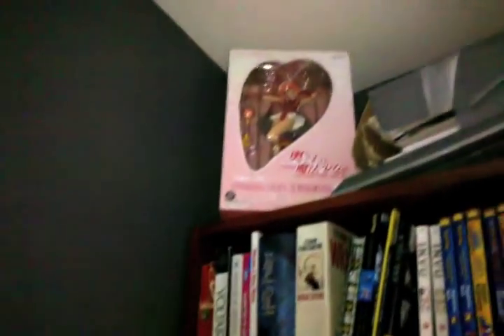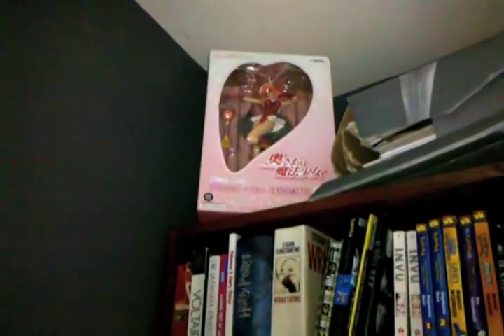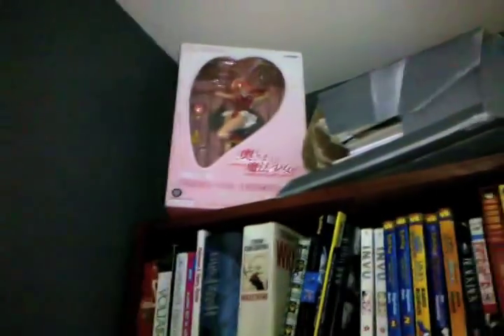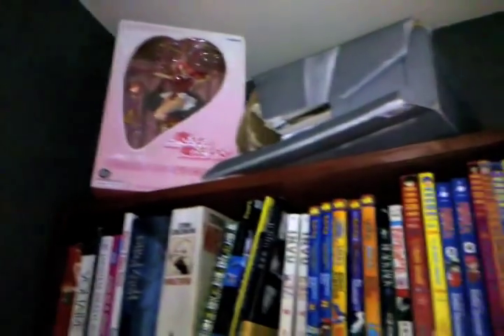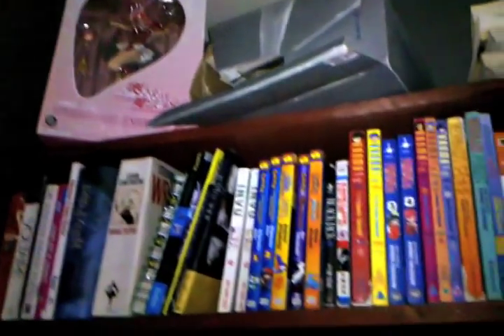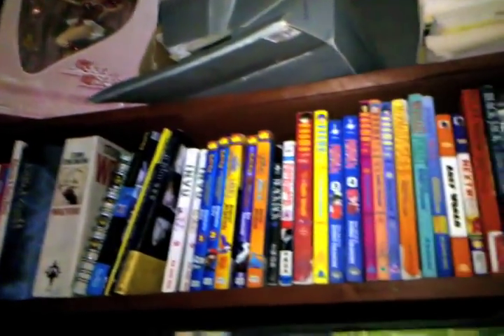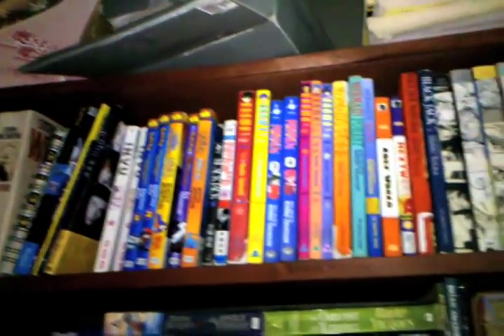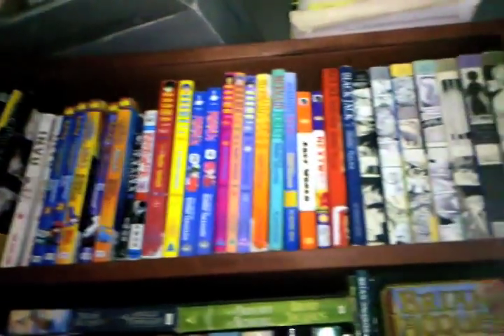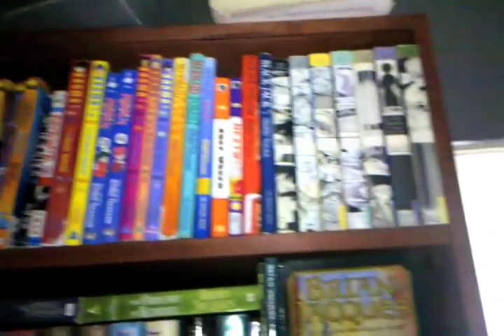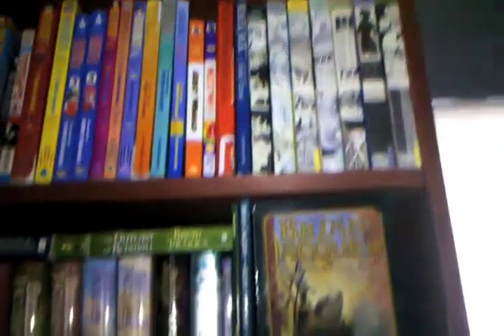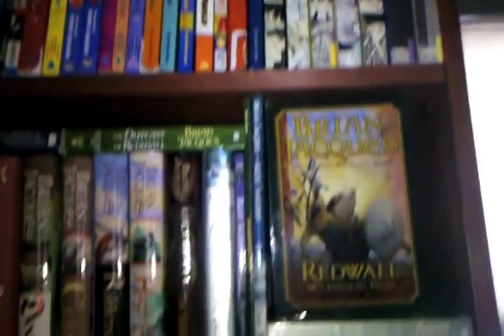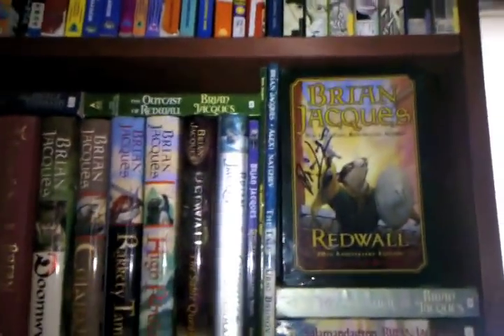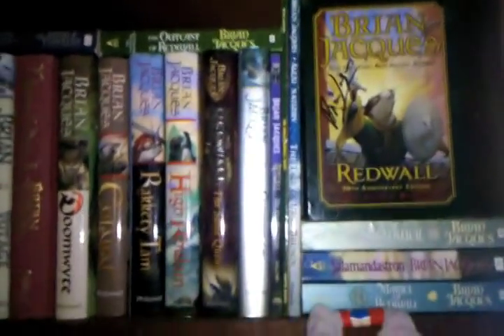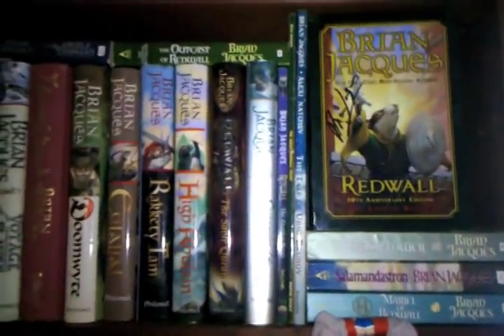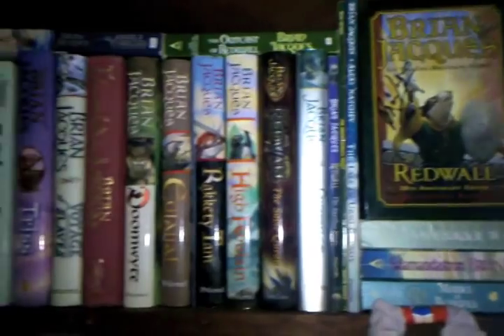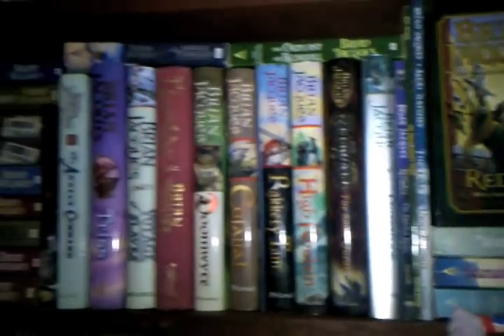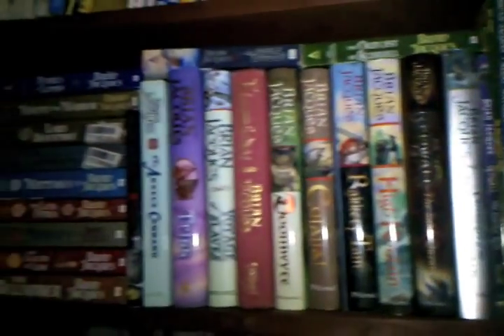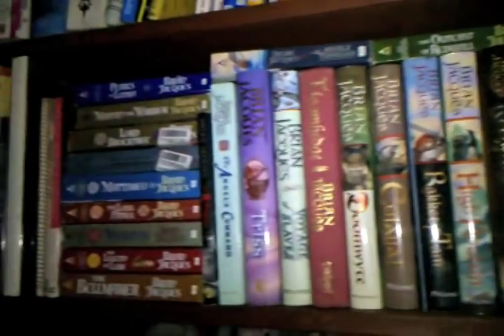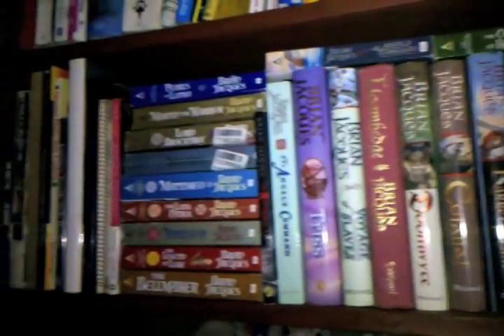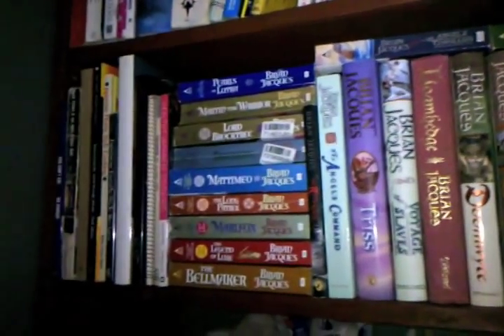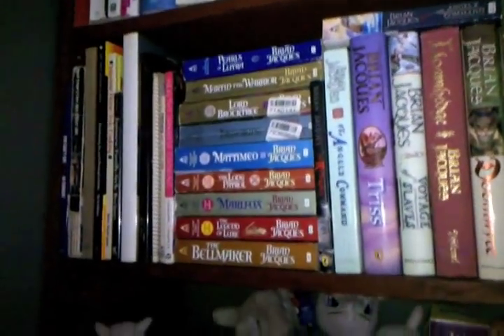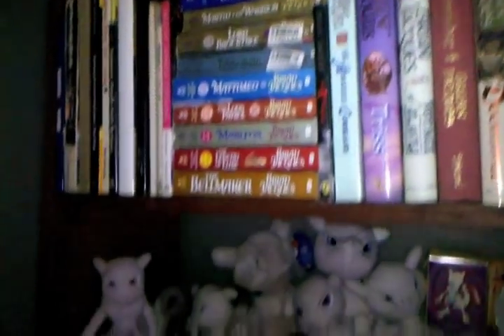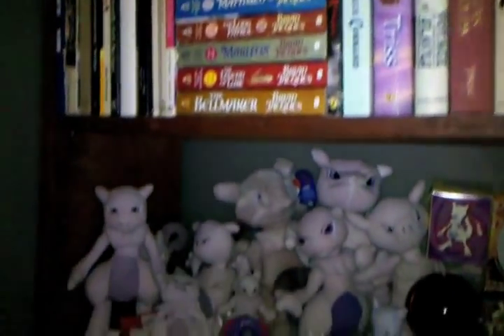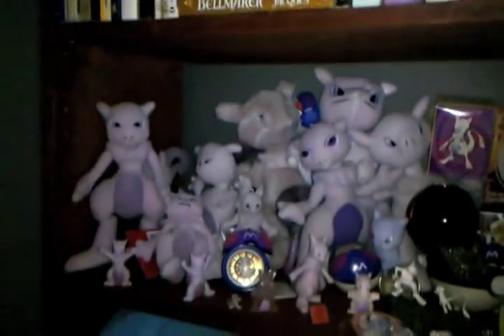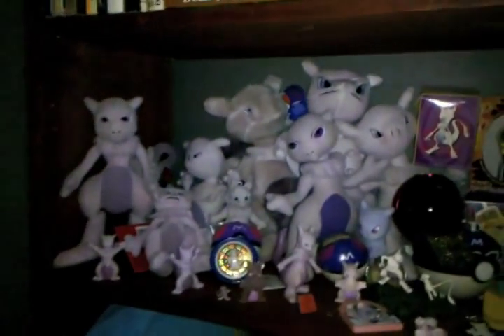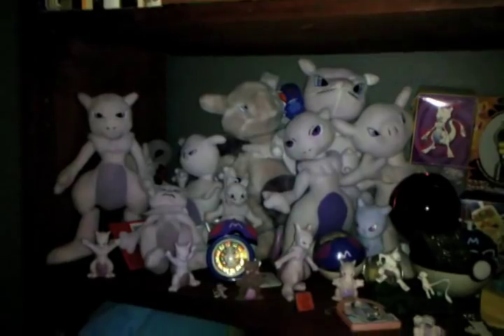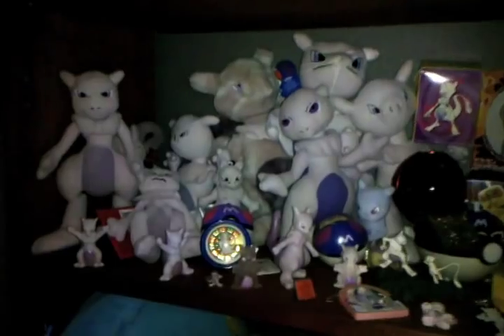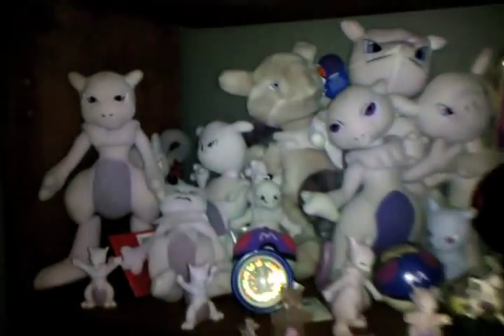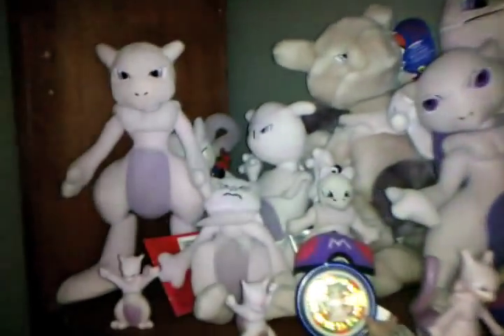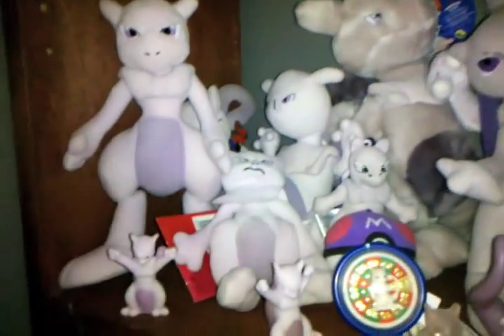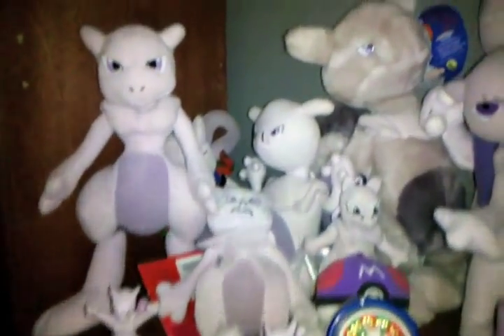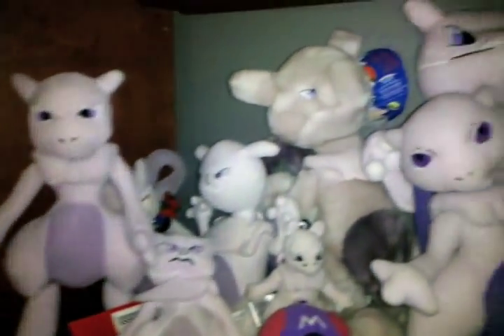There is a scantily clad anime lady and a lot of manga. Redwall books — I'm a big Redwall fan. And Mewtwo's. You can see all of my Mewtwo plushes that are in Oregon.